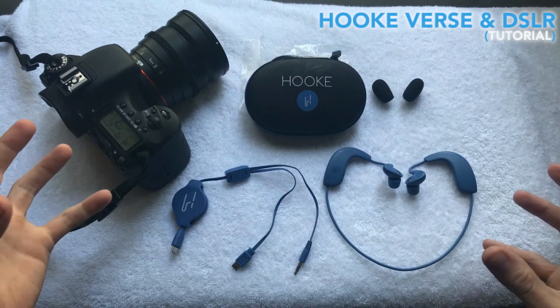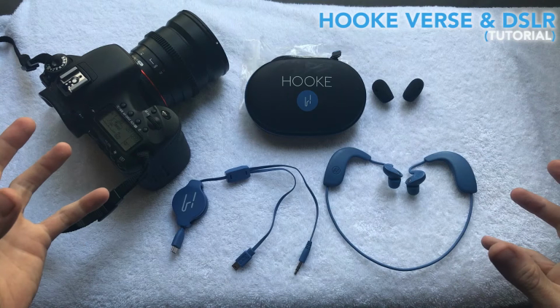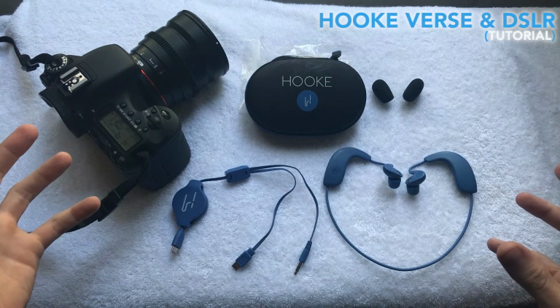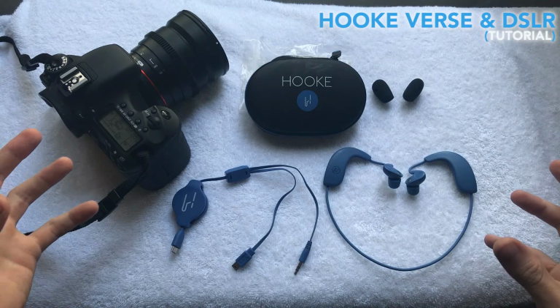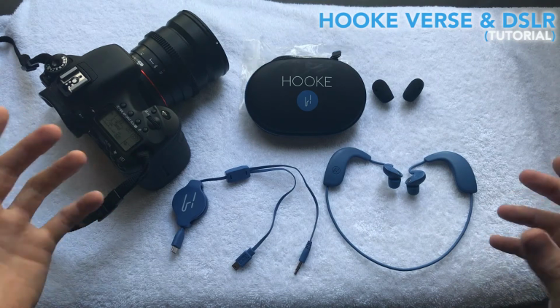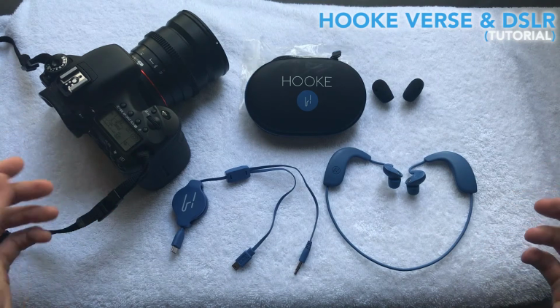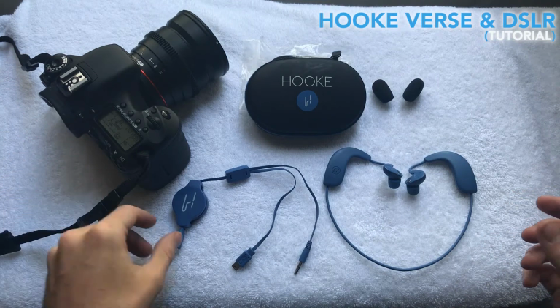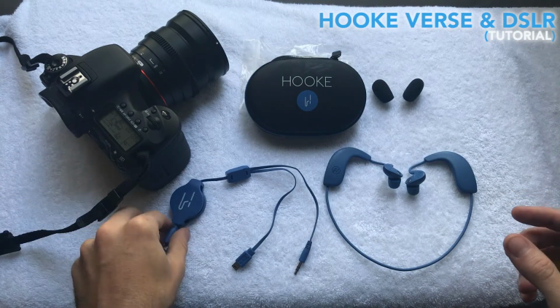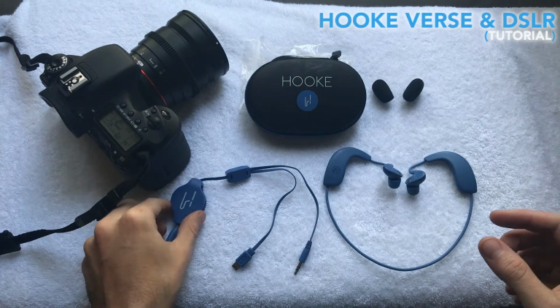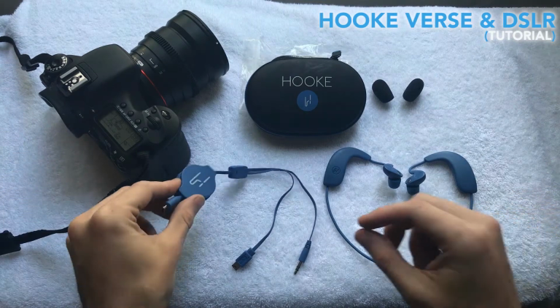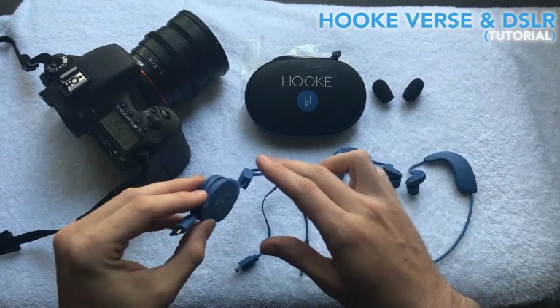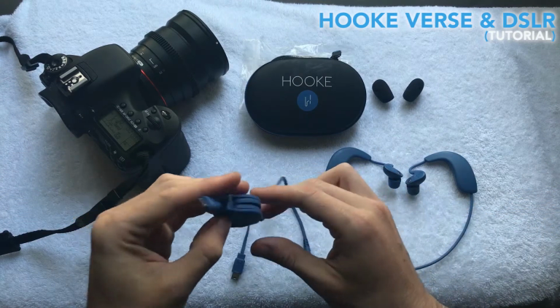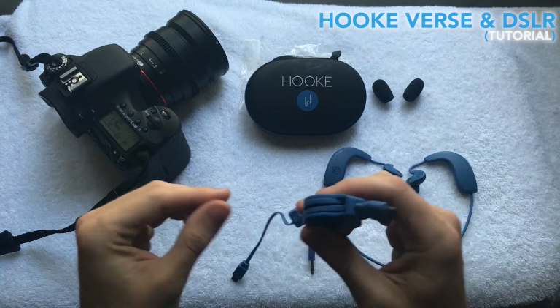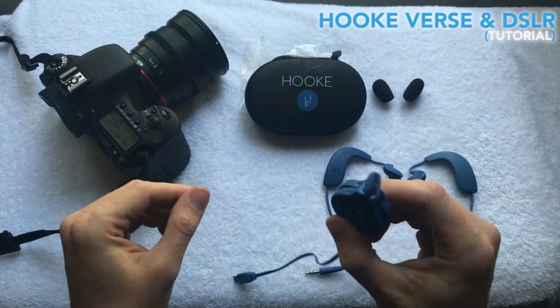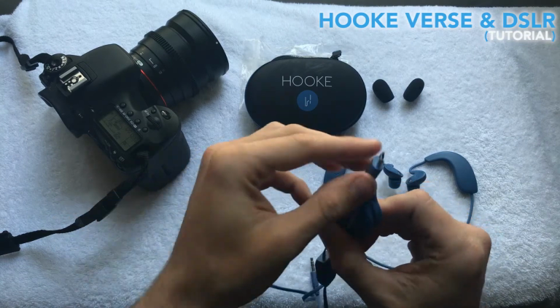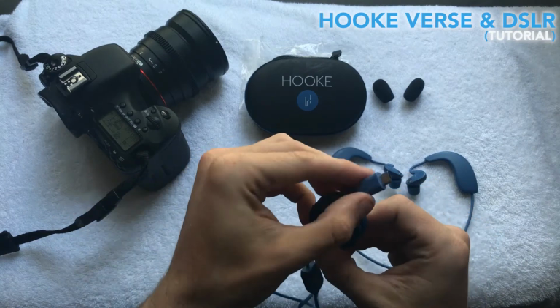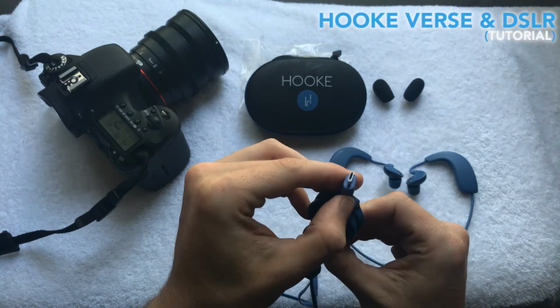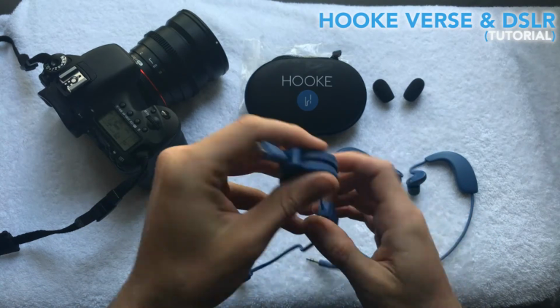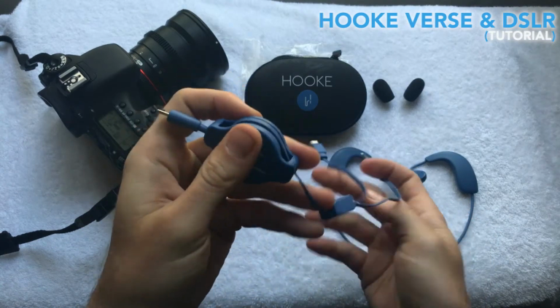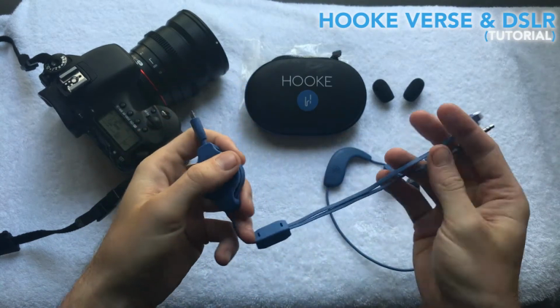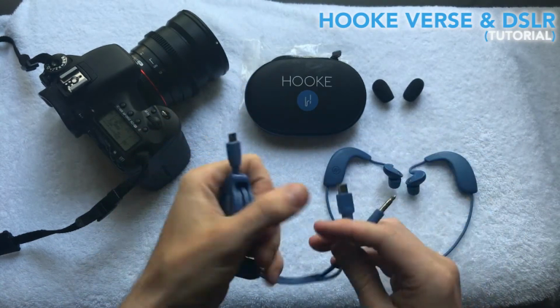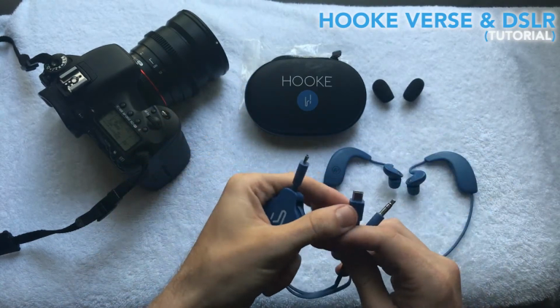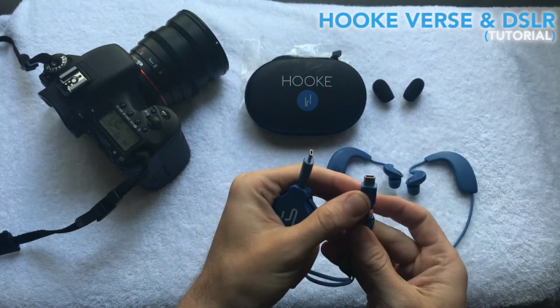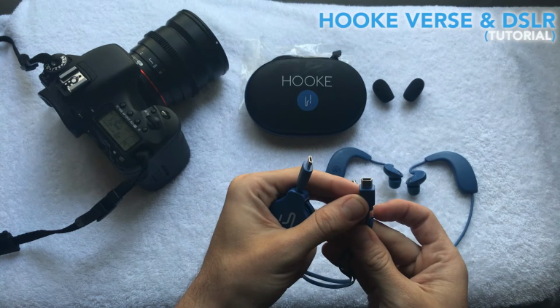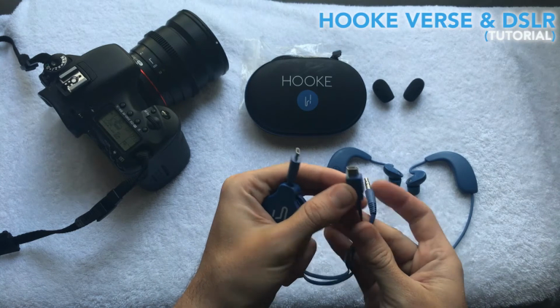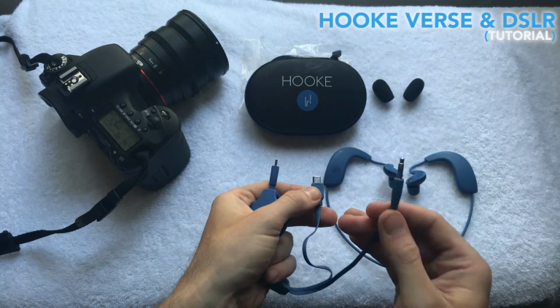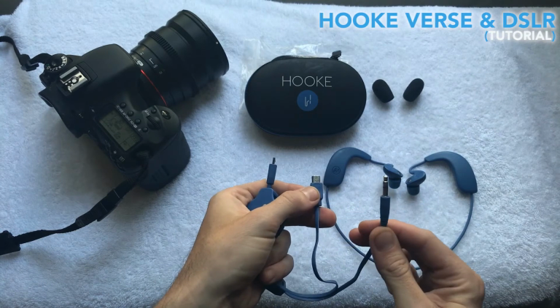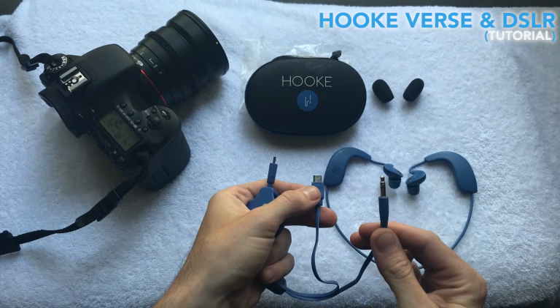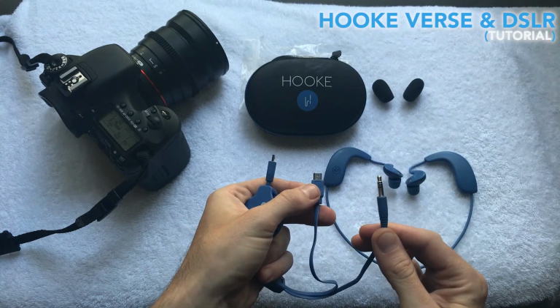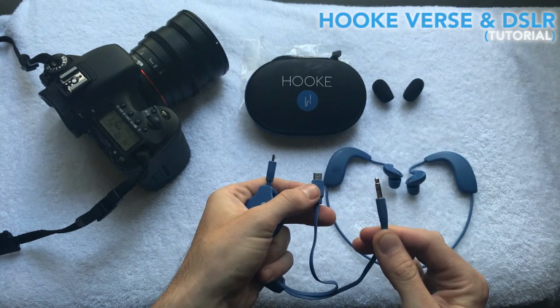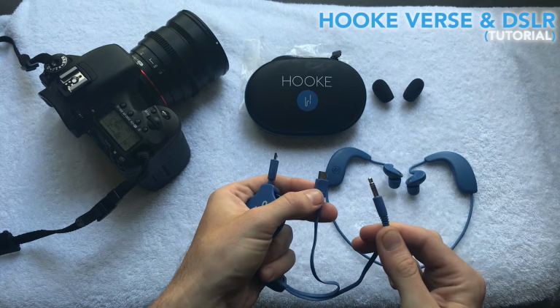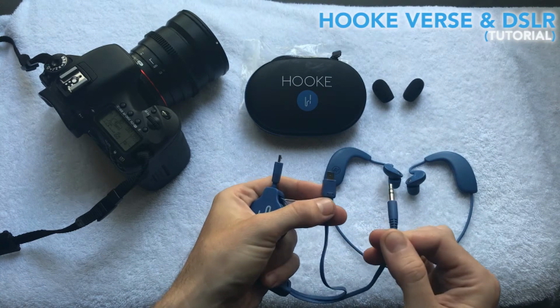Hook provides this really cool cable made for non-Bluetooth devices. It's got a micro USB on one end right here, and then a split pair of cables on the other end with a mini USB and a standard 3.5 millimeter stereo input.